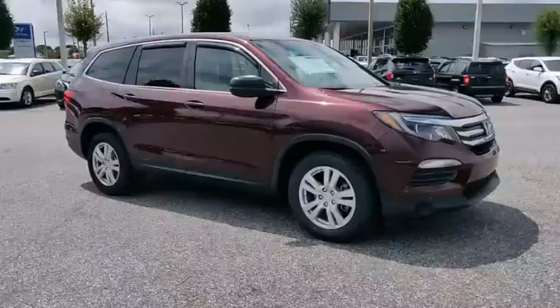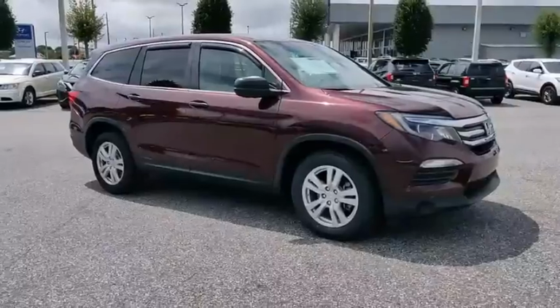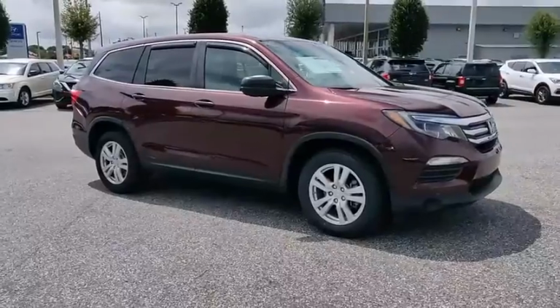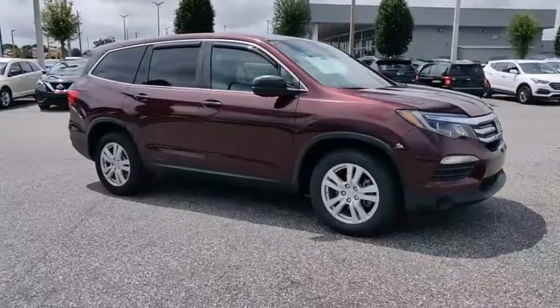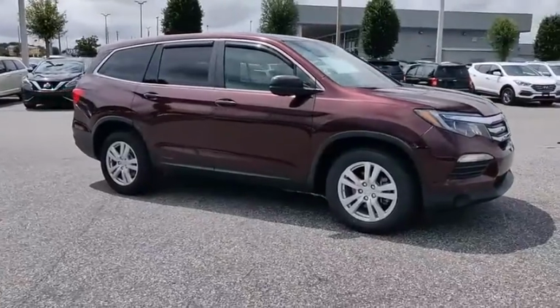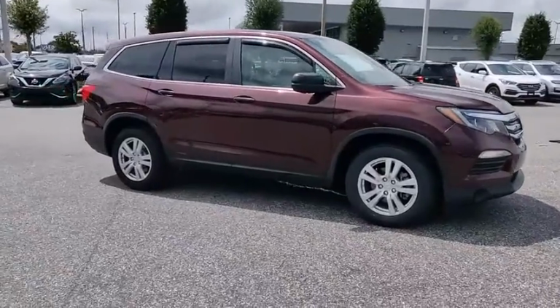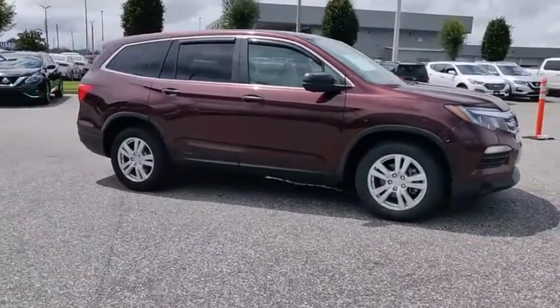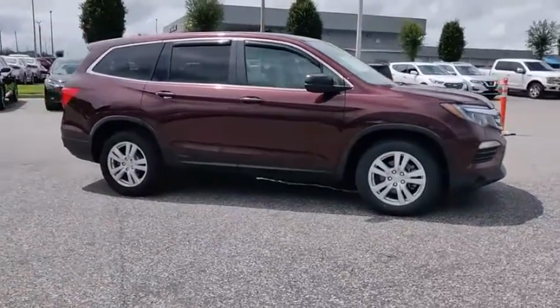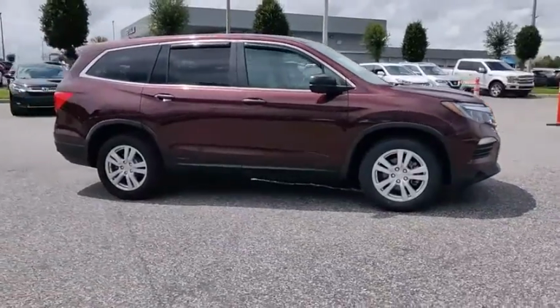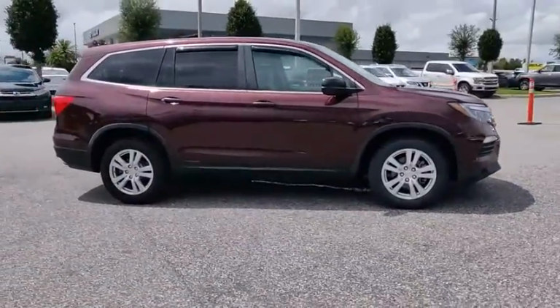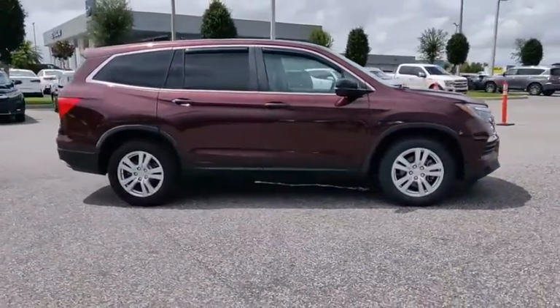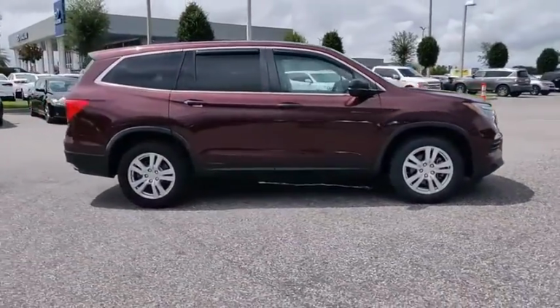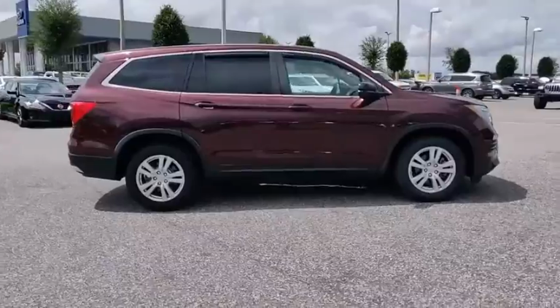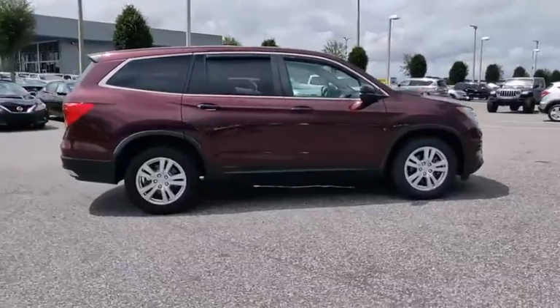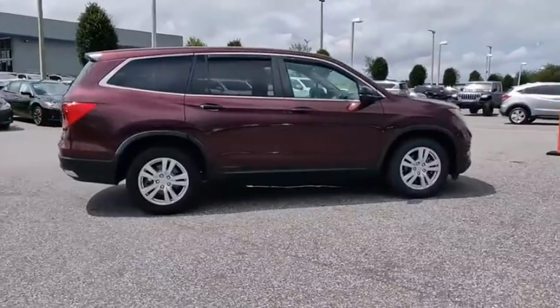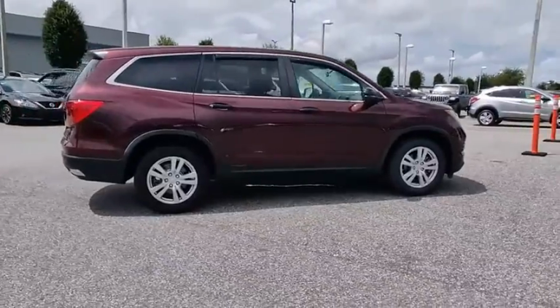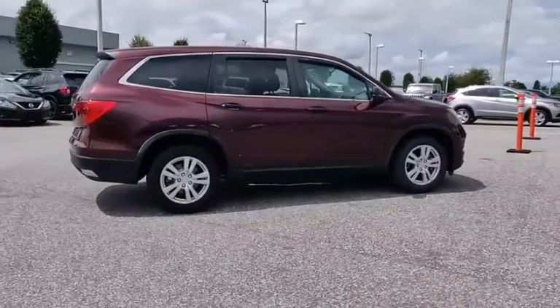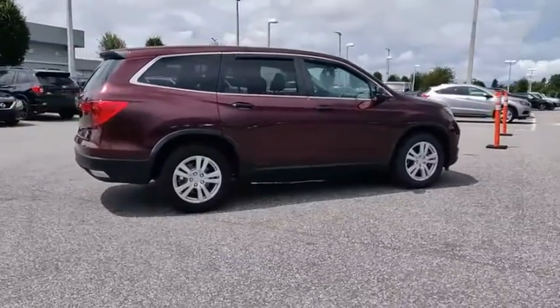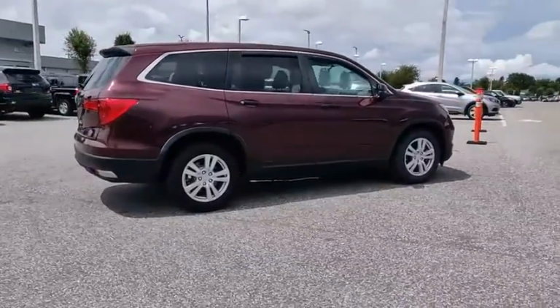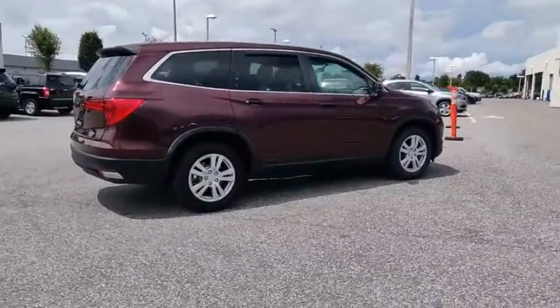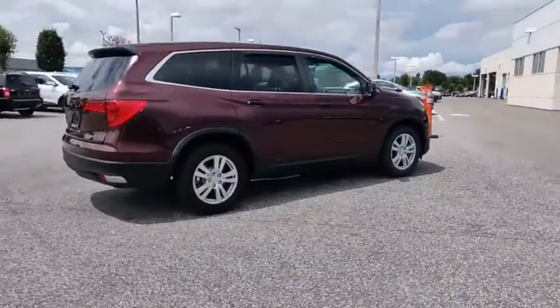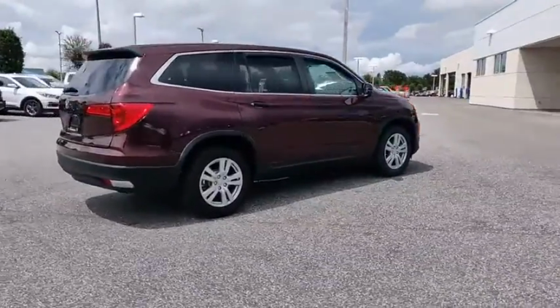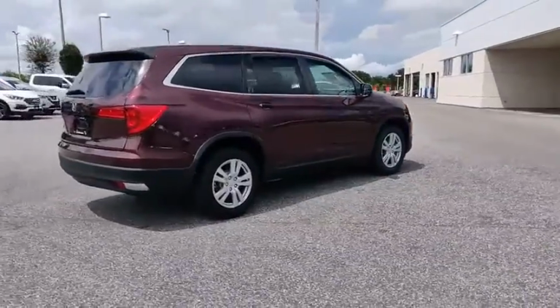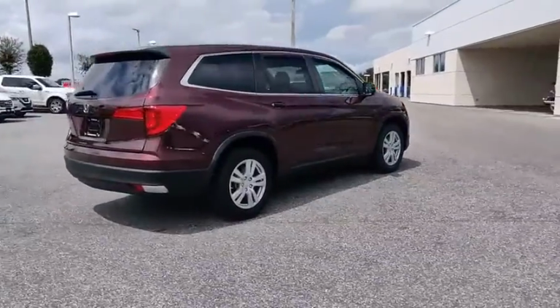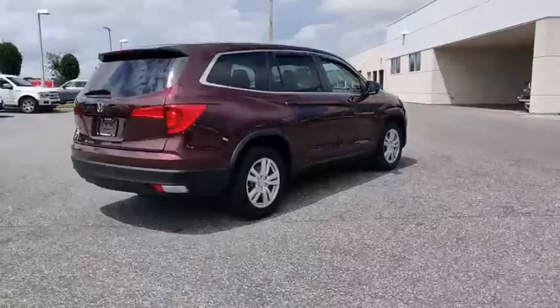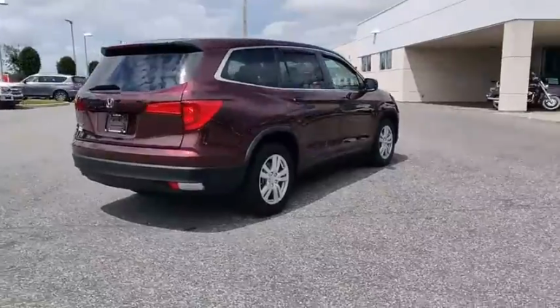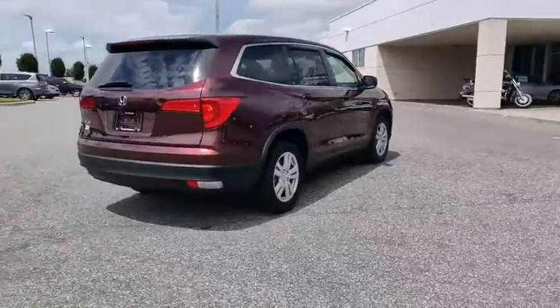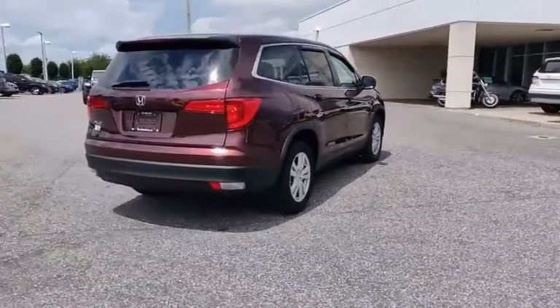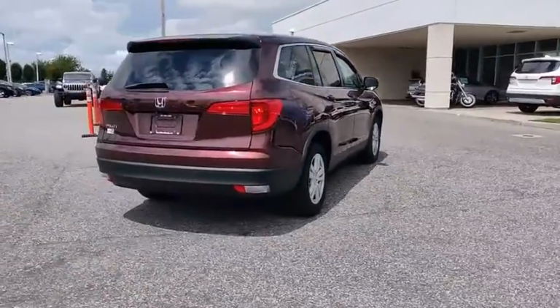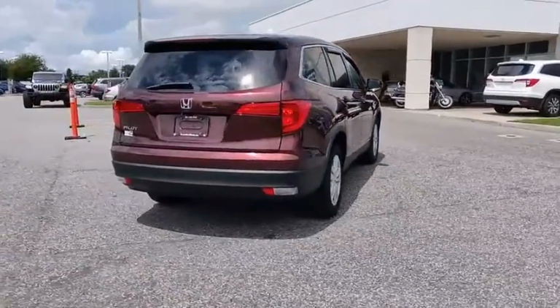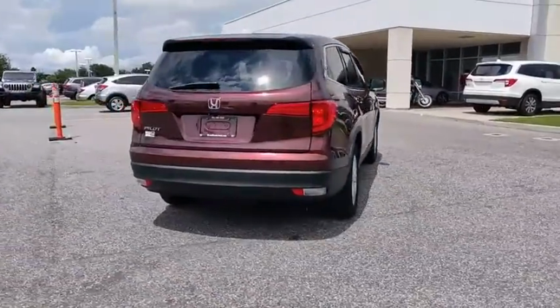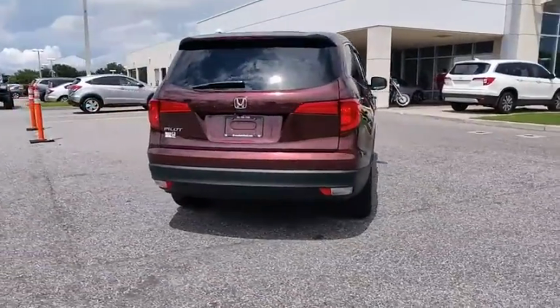Come test drive the 2016 Pilot. Optimal utility. Indulgent interior. Powerful performer. You'll be ready for almost anything in the Honda Pilot, and it is priced below $25,000.